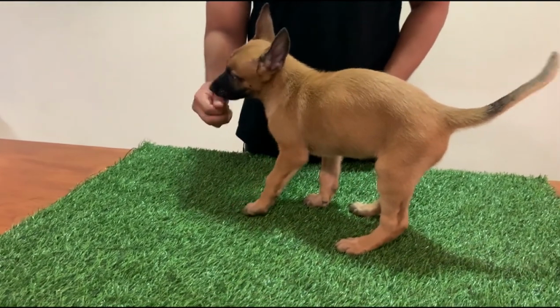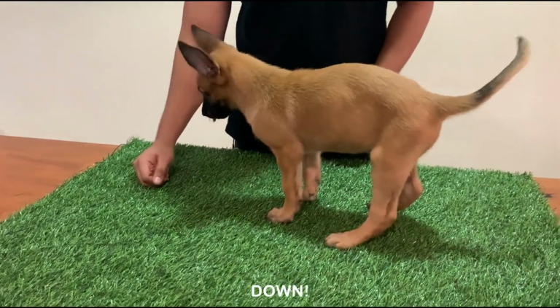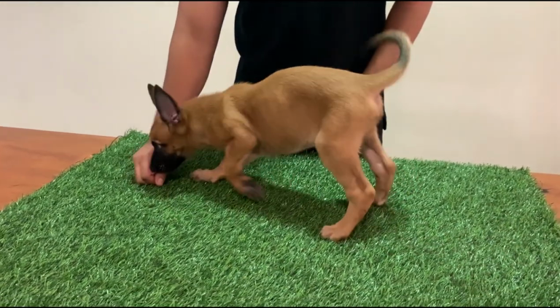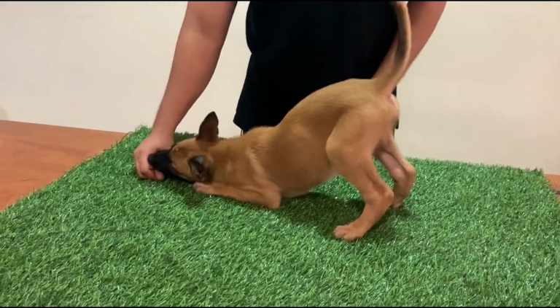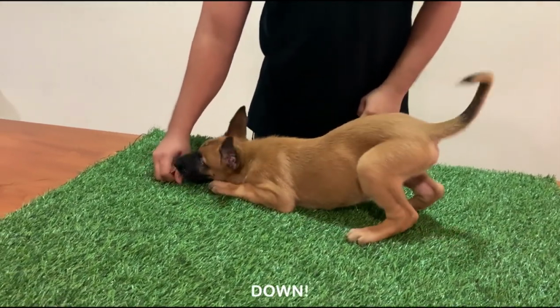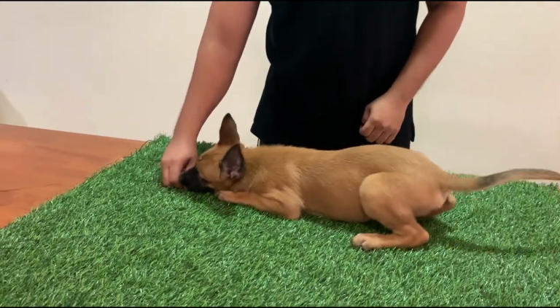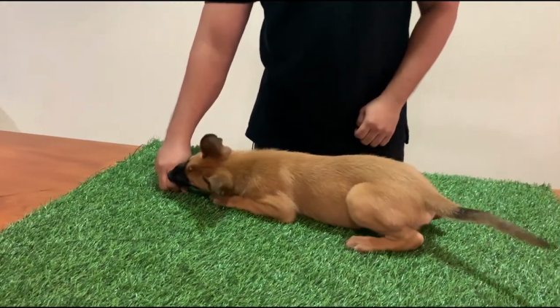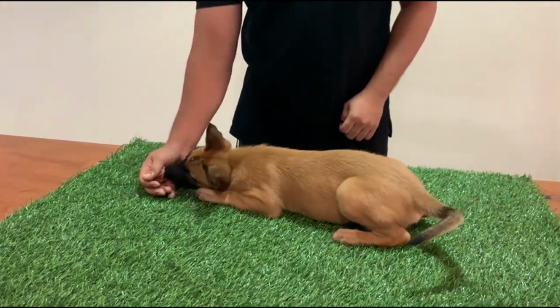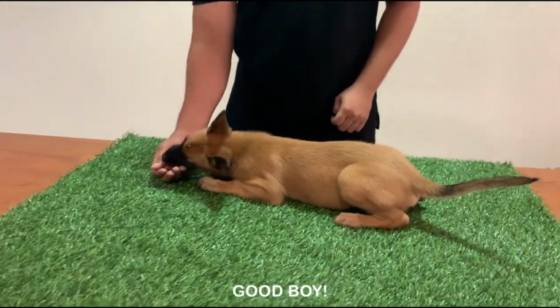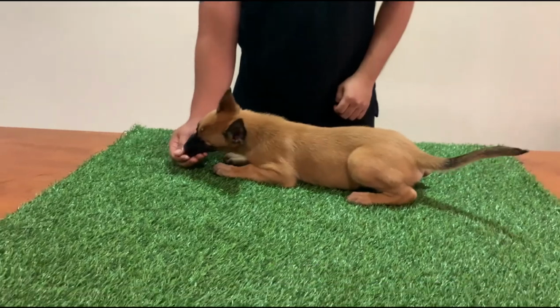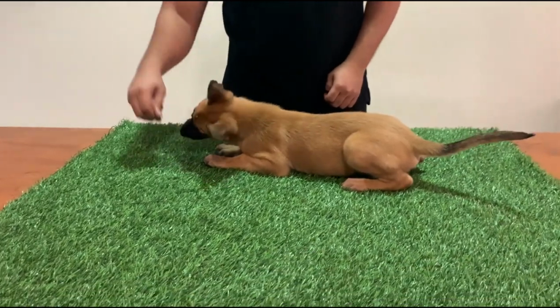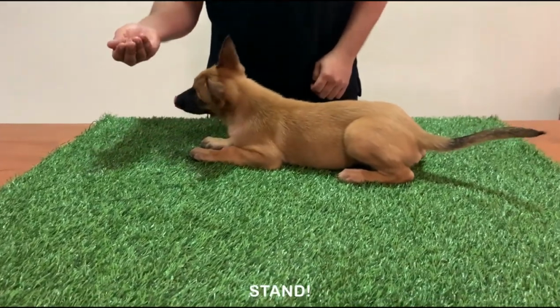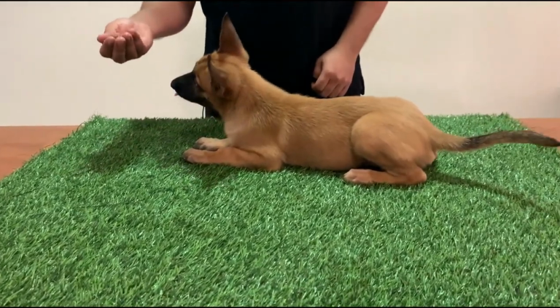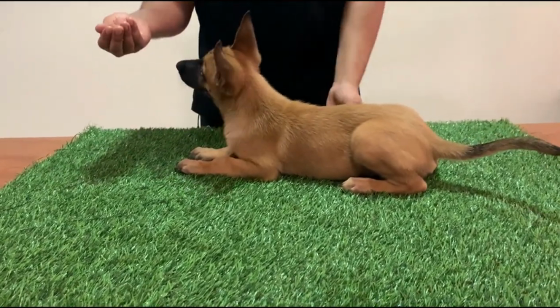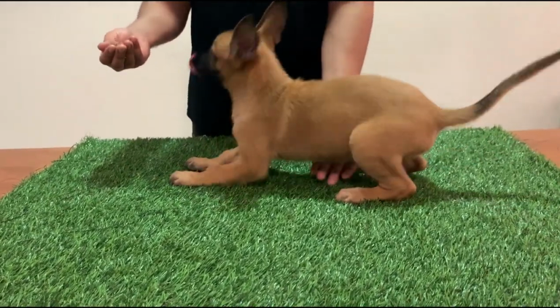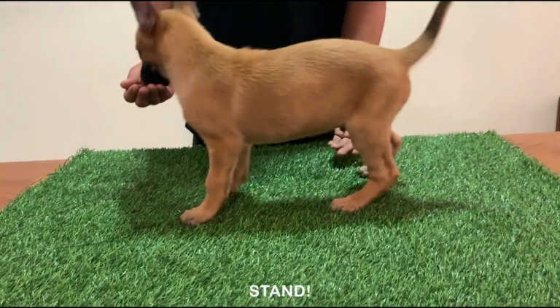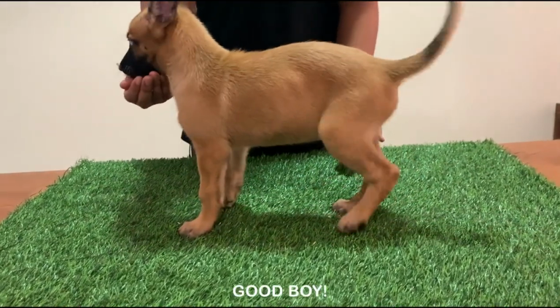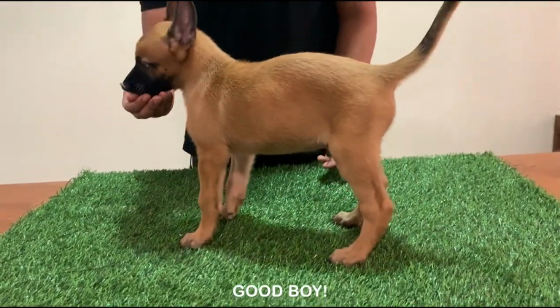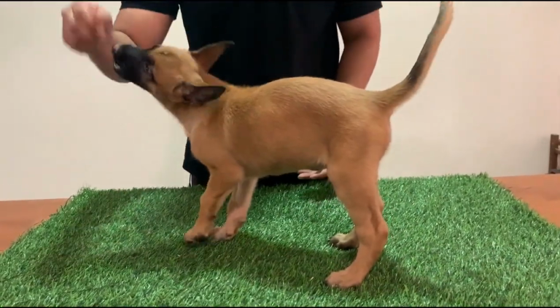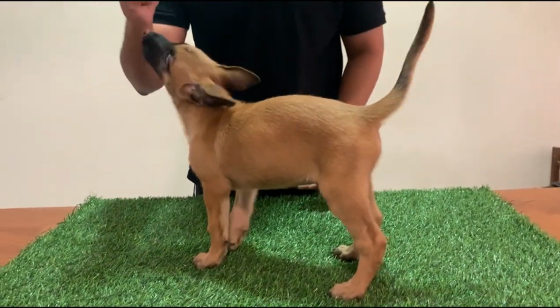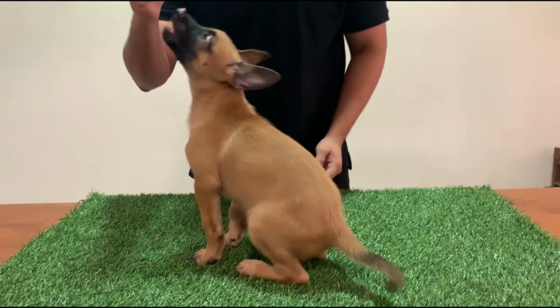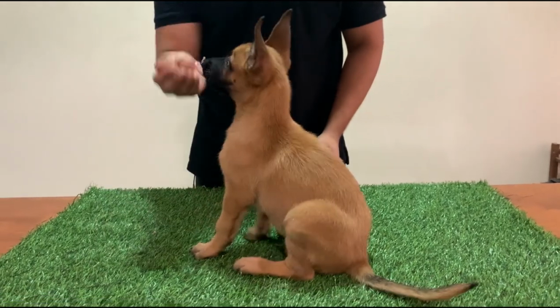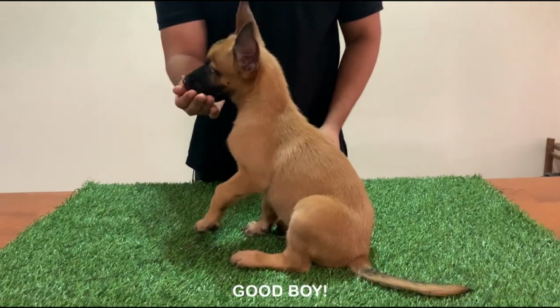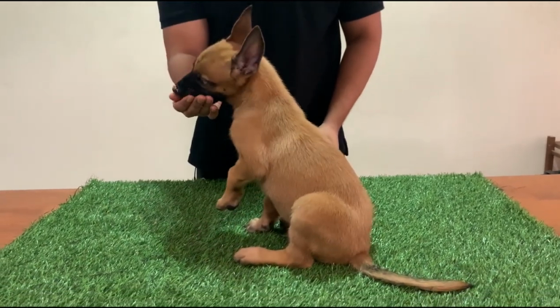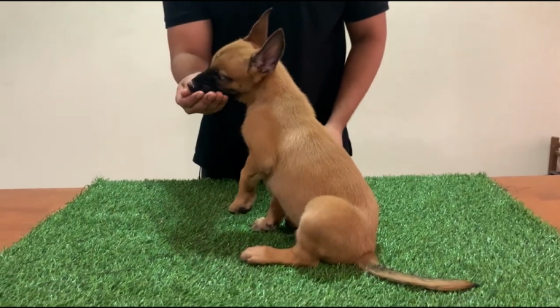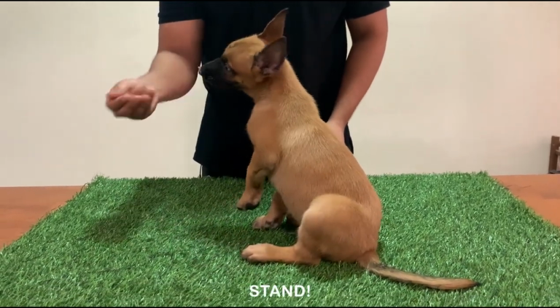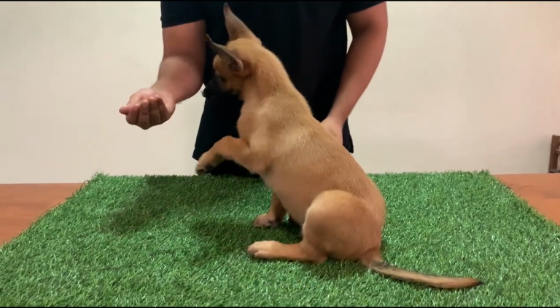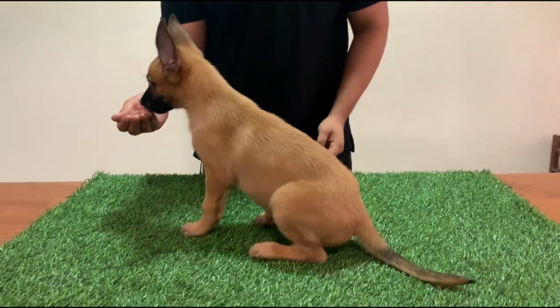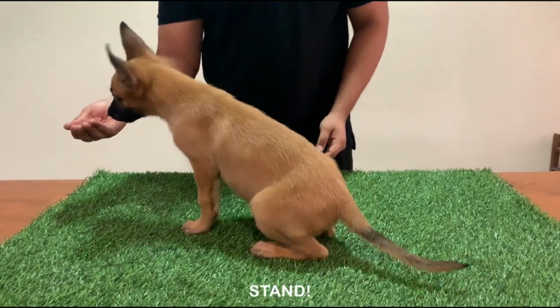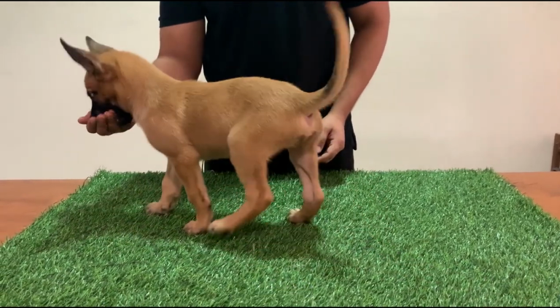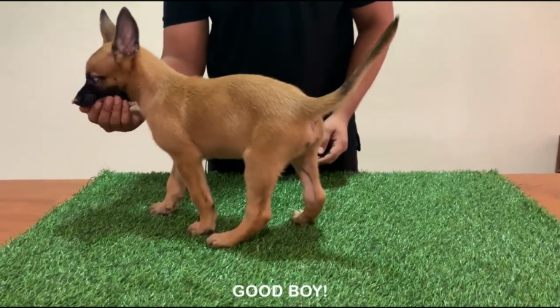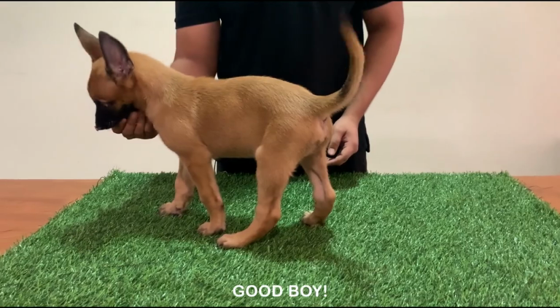Down. Down. Stand — good boy. Sit — good boy. Stand. Good. Done.